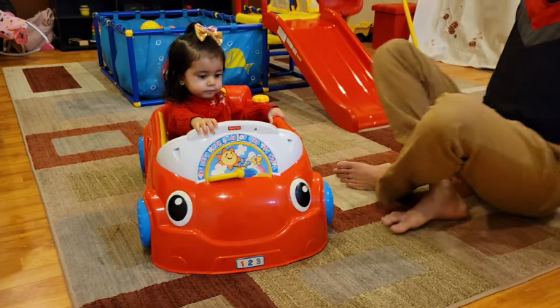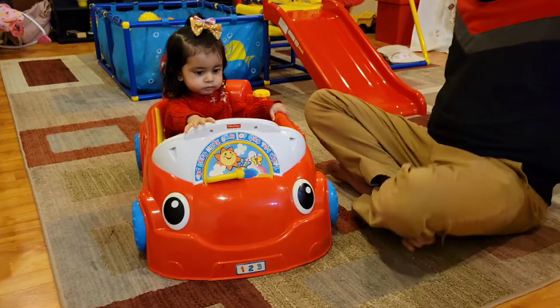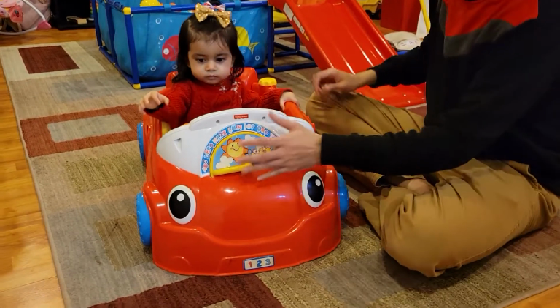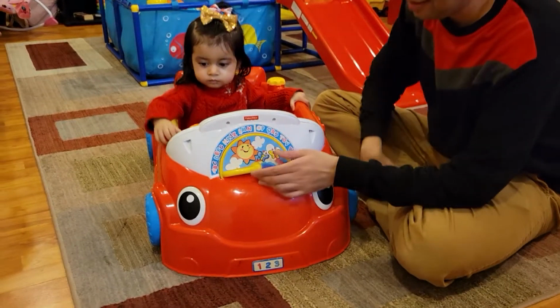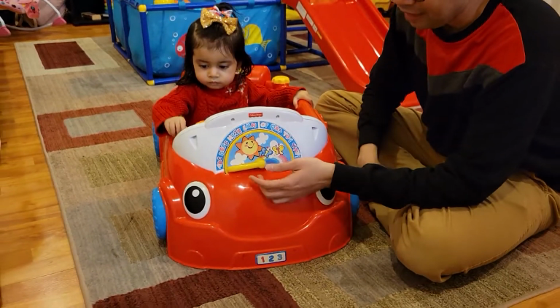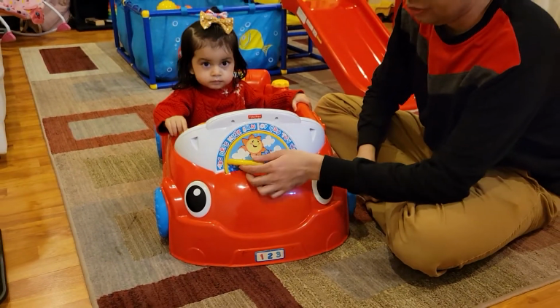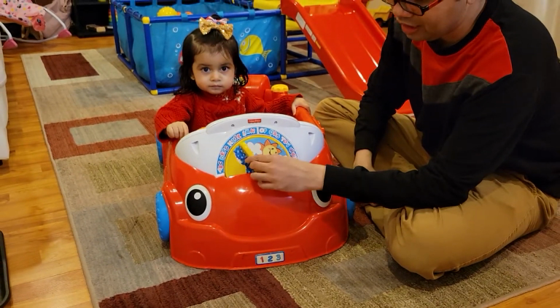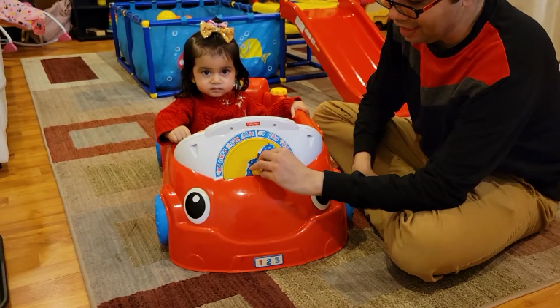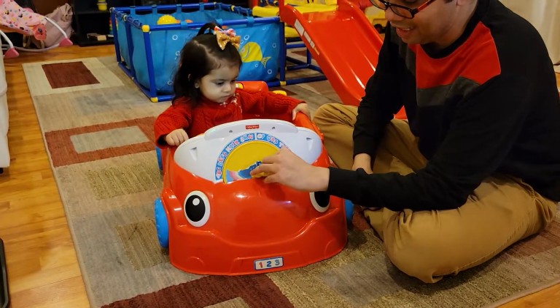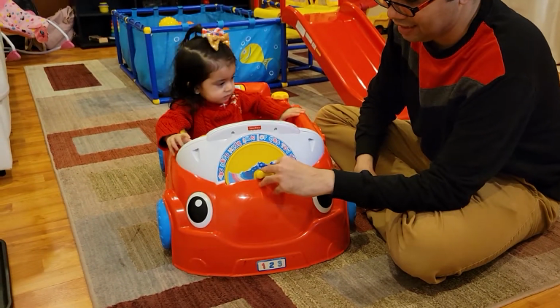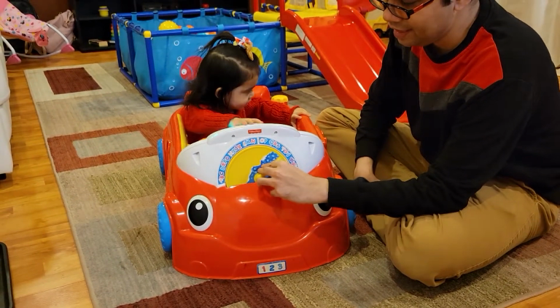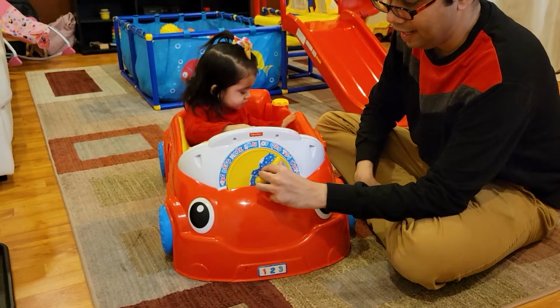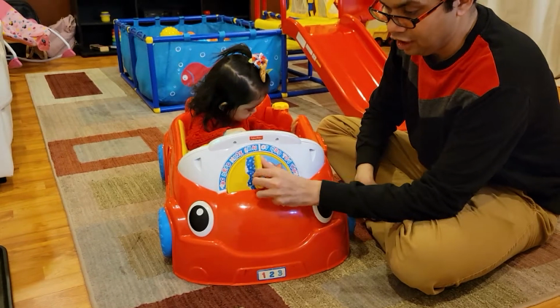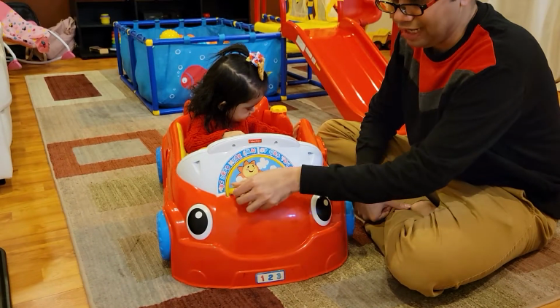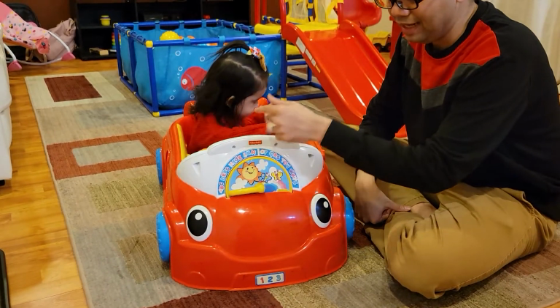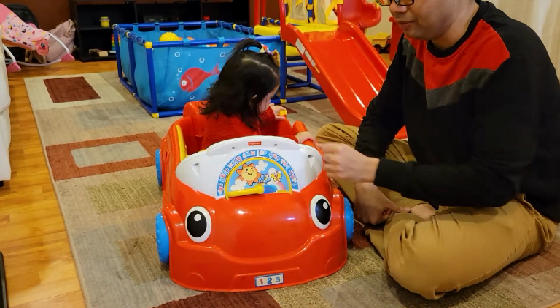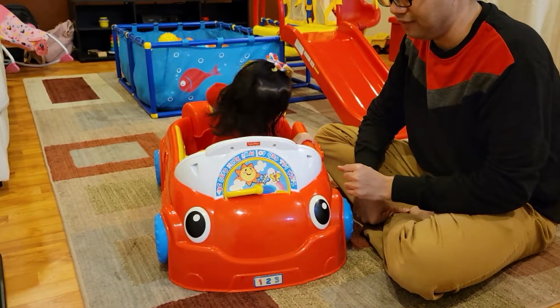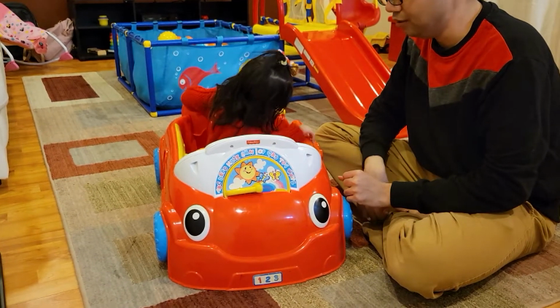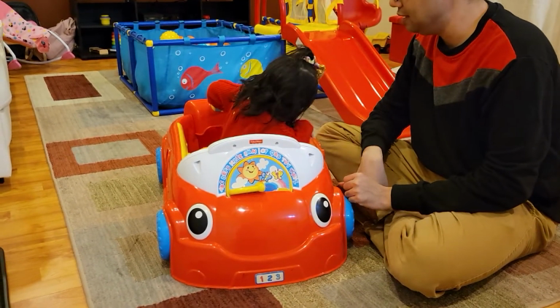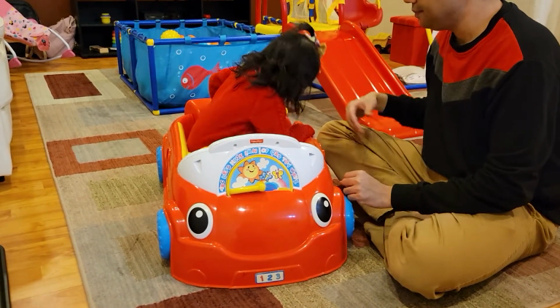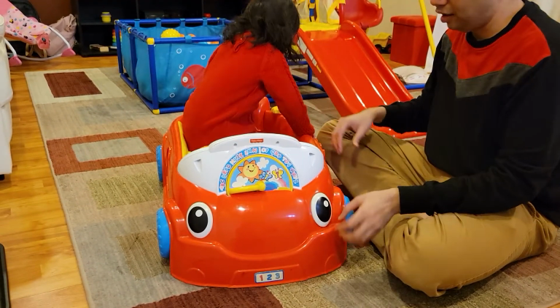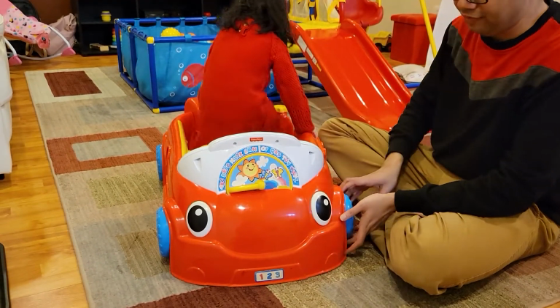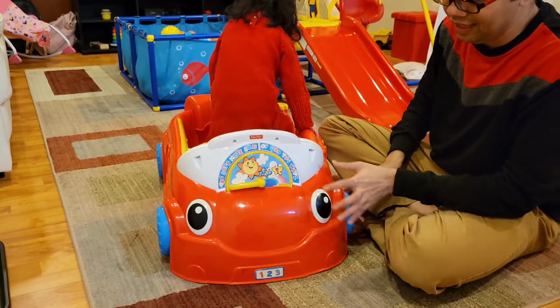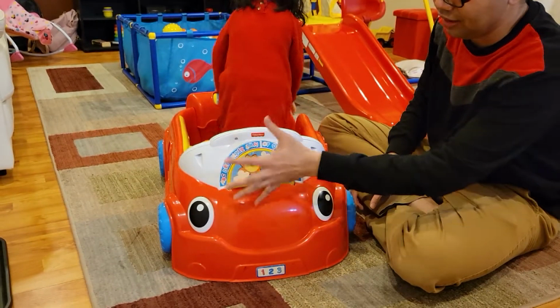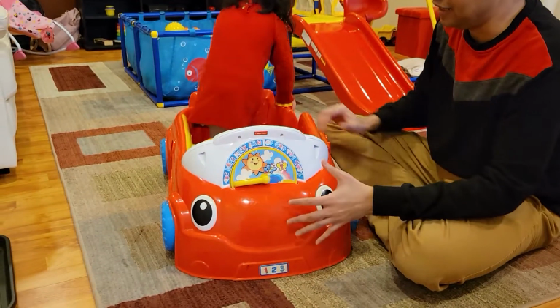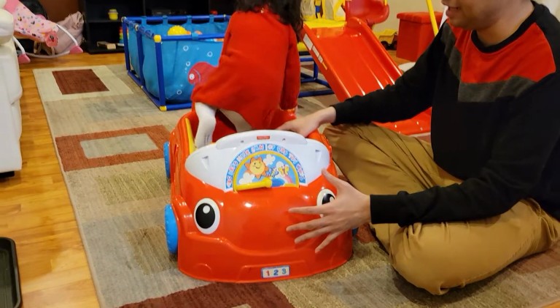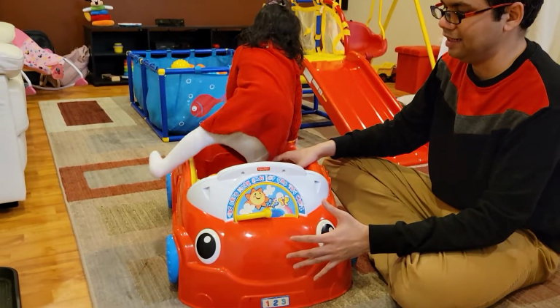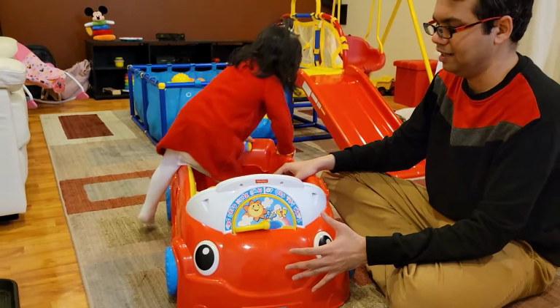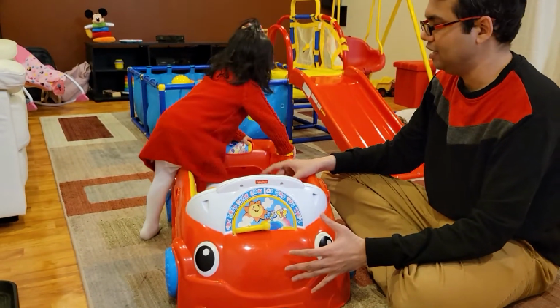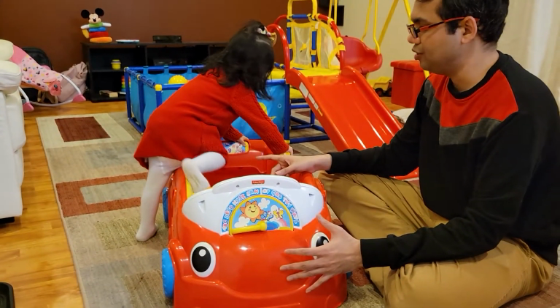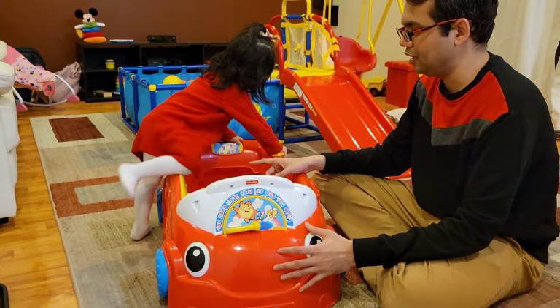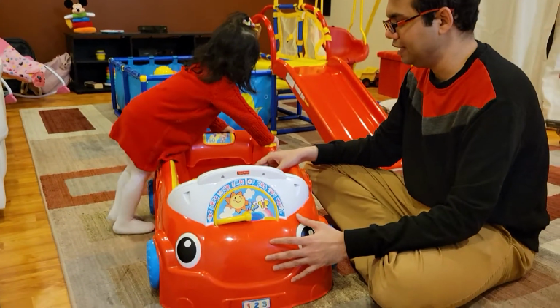This is the Fisher Price car. It has 2 modes: day as well as night. And depending on what you select here, there are different music and different sounds. There are wheels here, it looks really like a car and your kid can sit inside — the way I showed you my daughter sitting in.